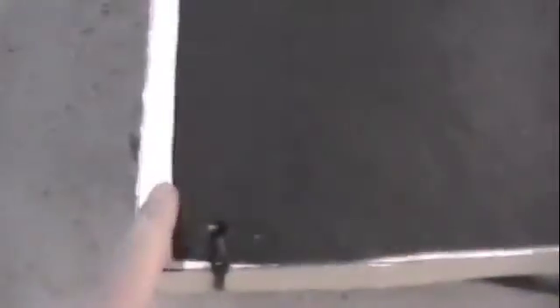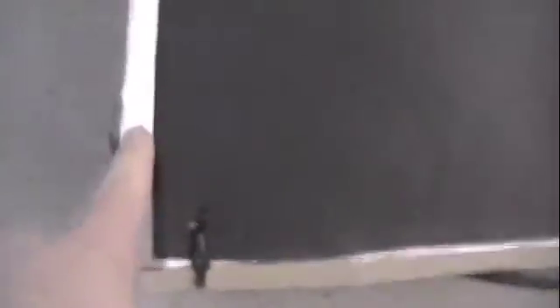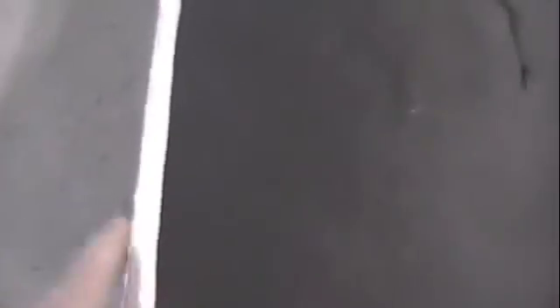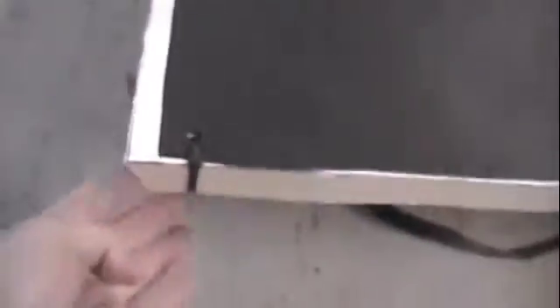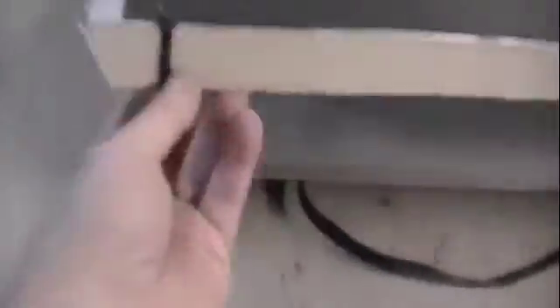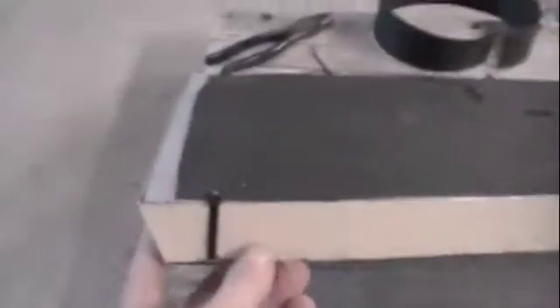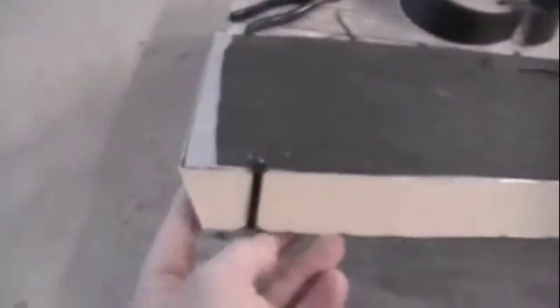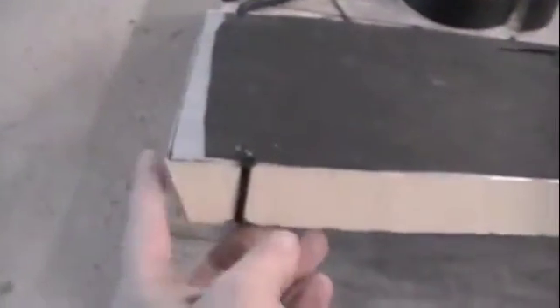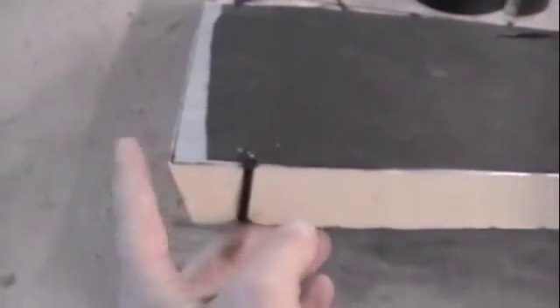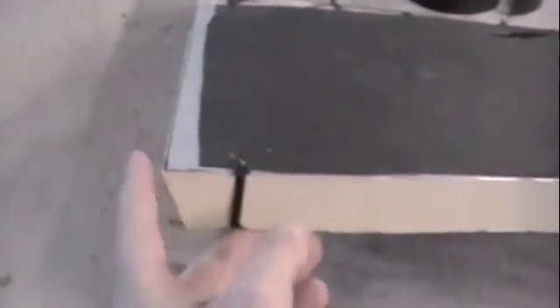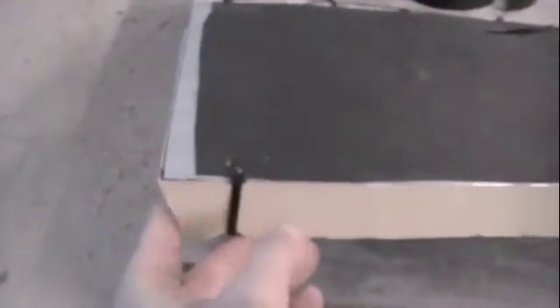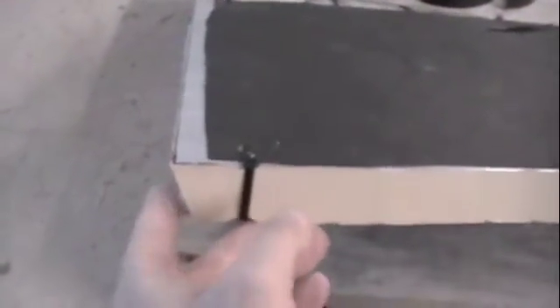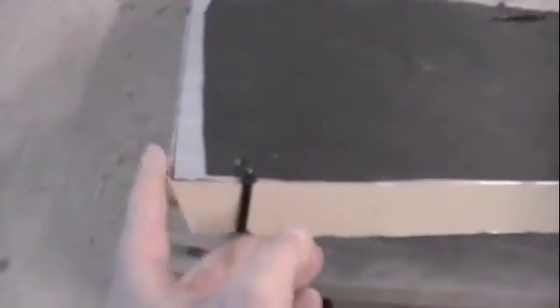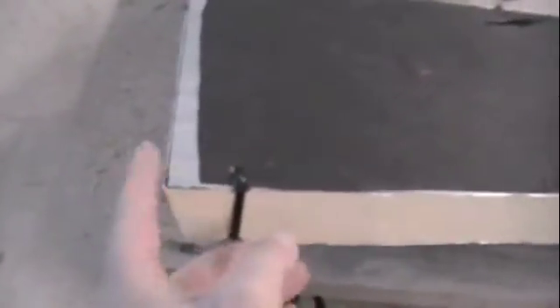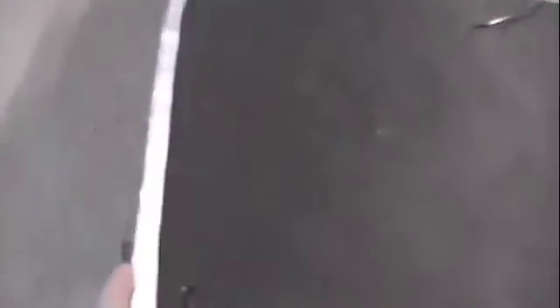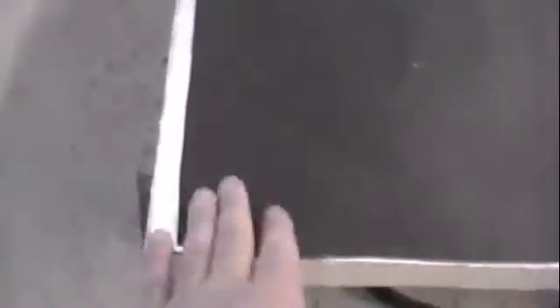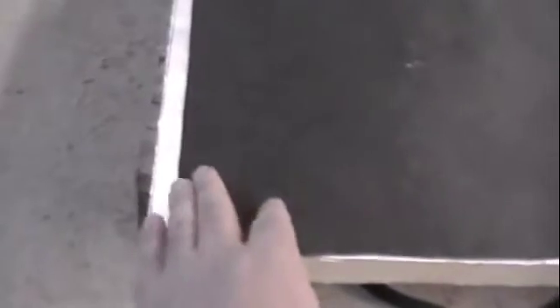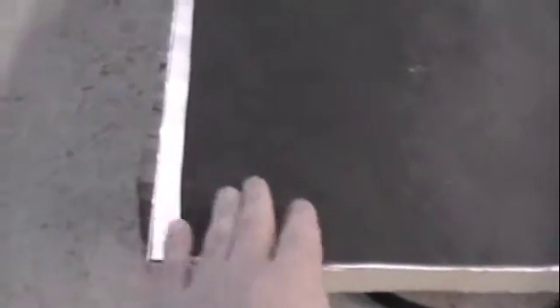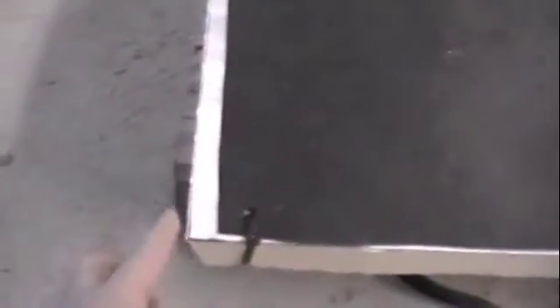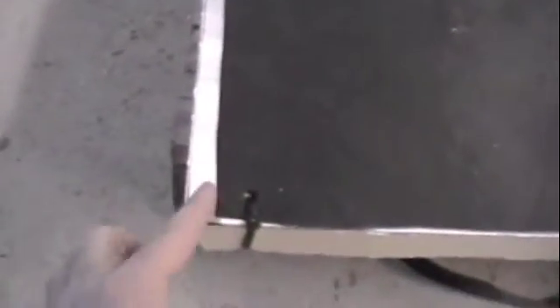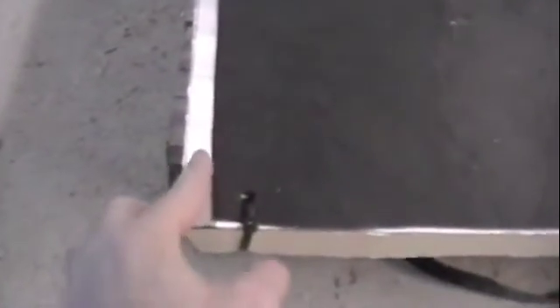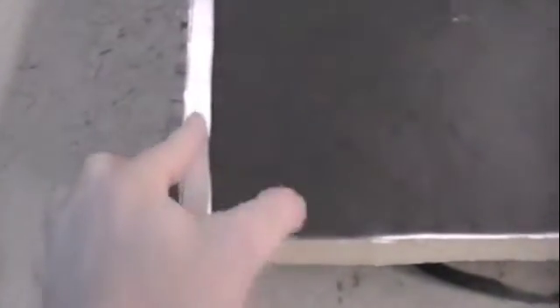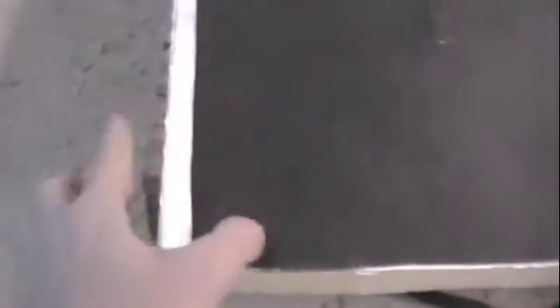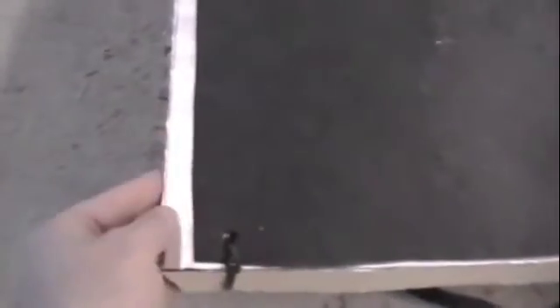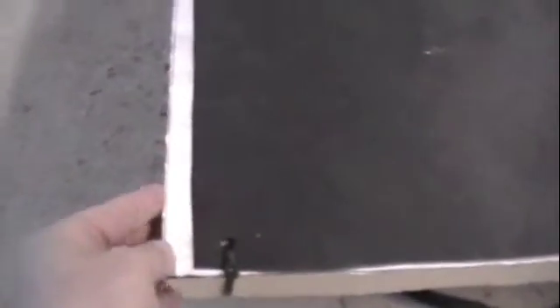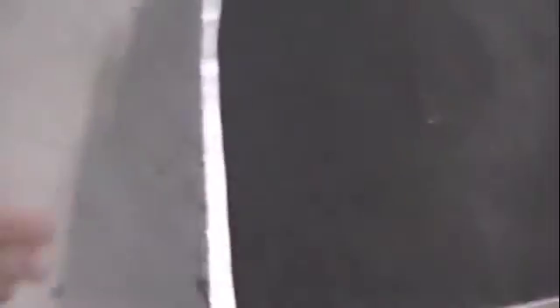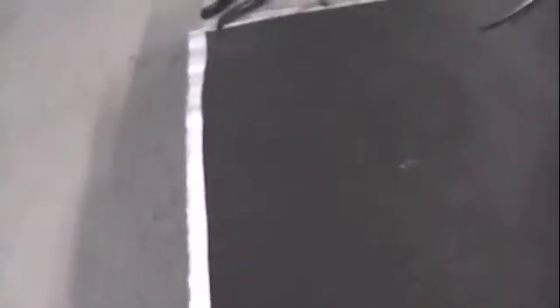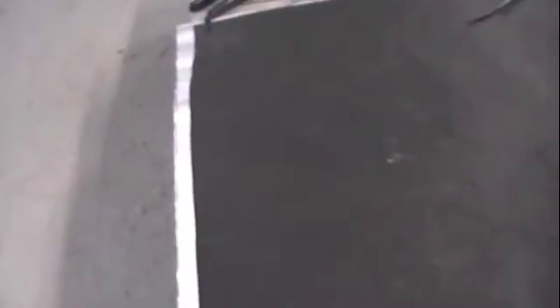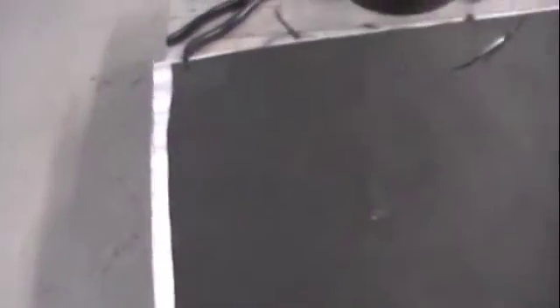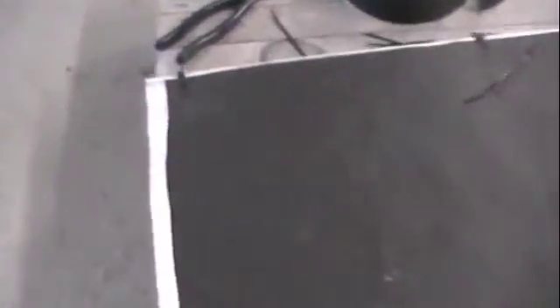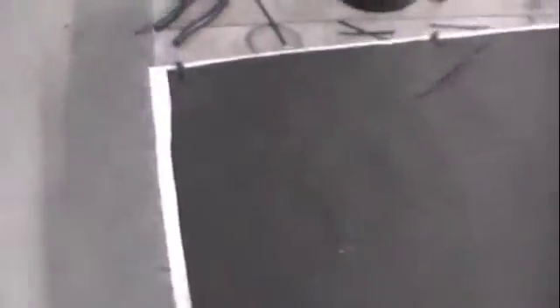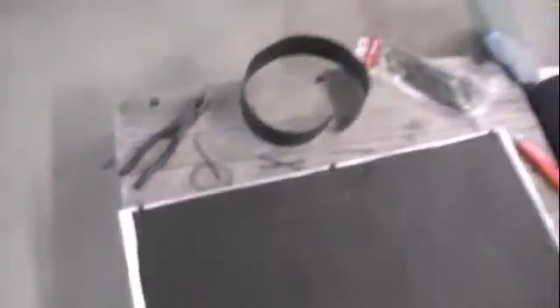I left this edge — that's the beveled edge — I left the tar paper away from there because I might need to trim it to get it to fit in the window. It's gonna be a press-in fit. See if it works right now.